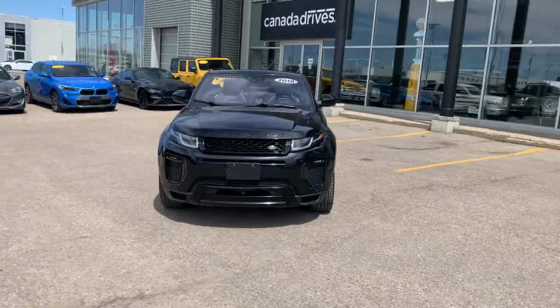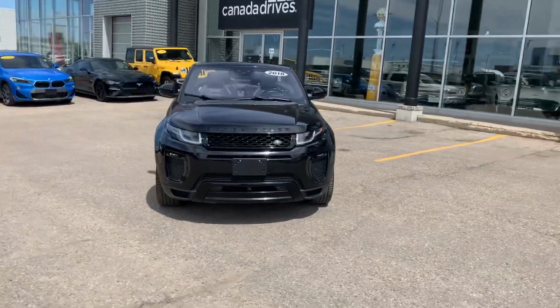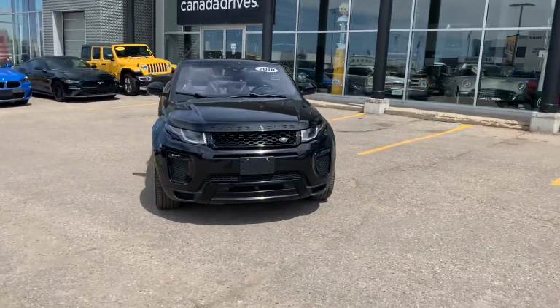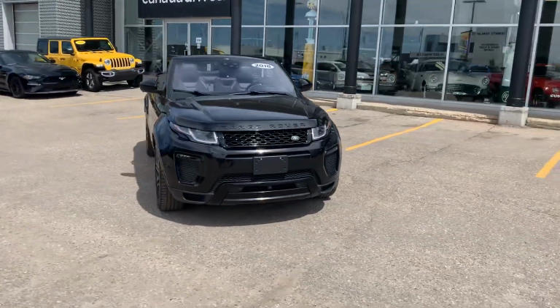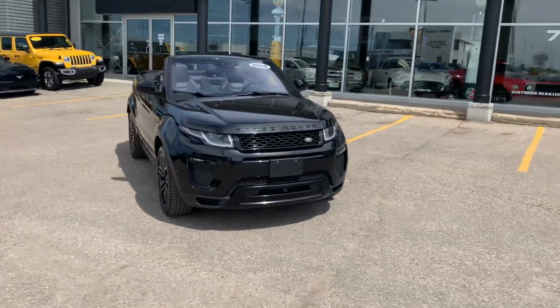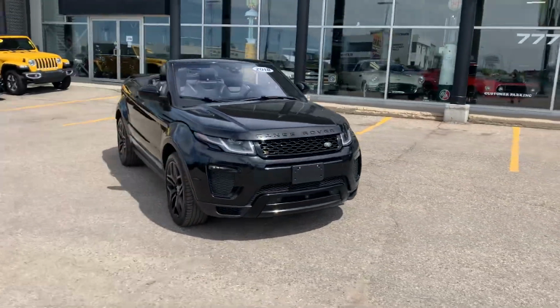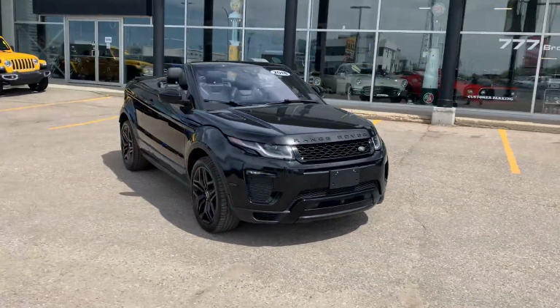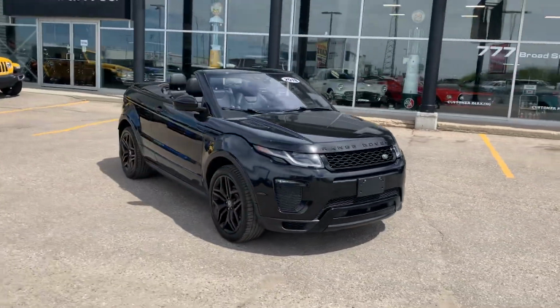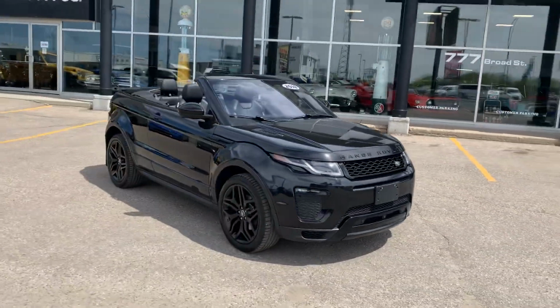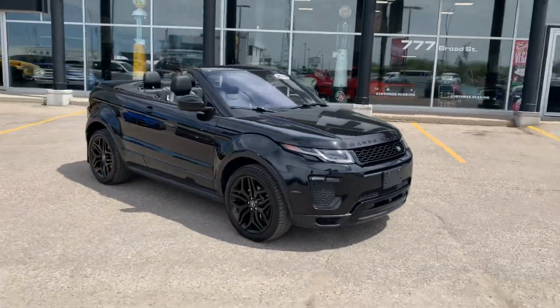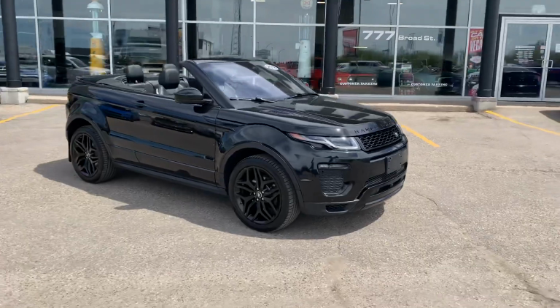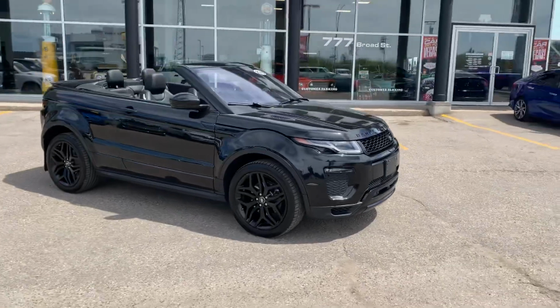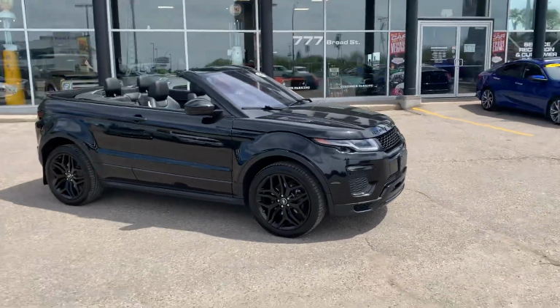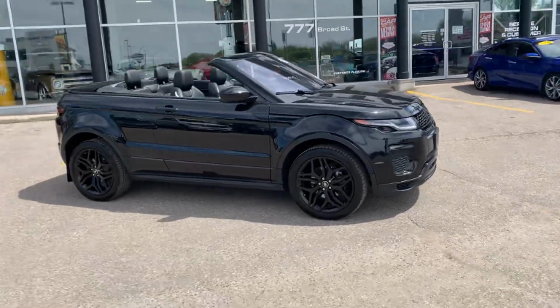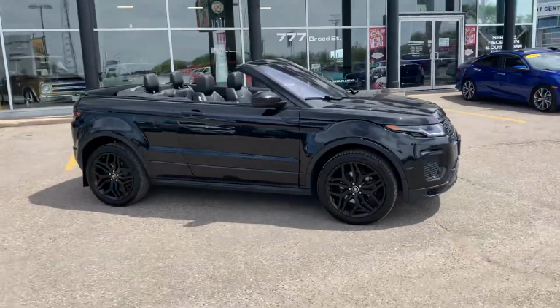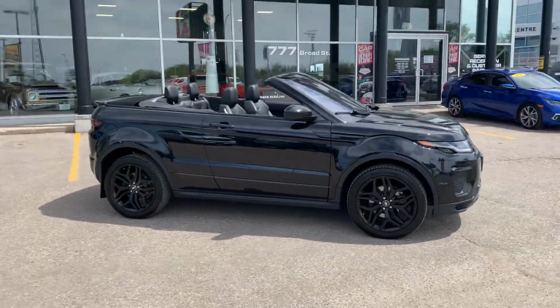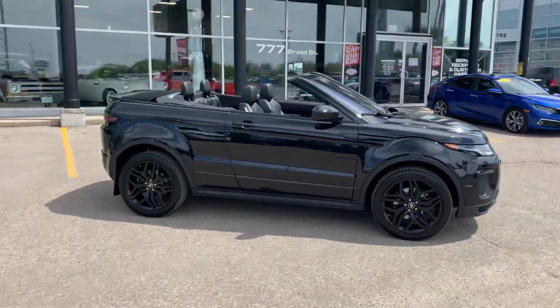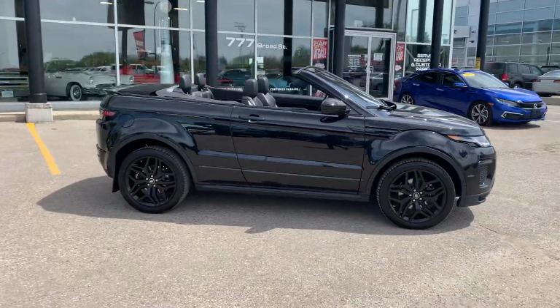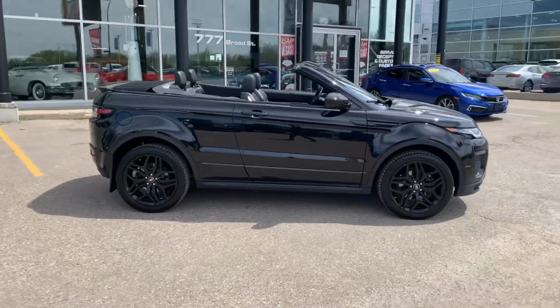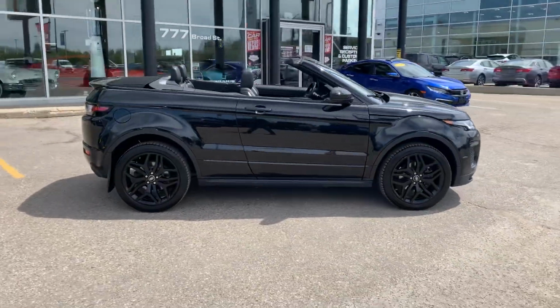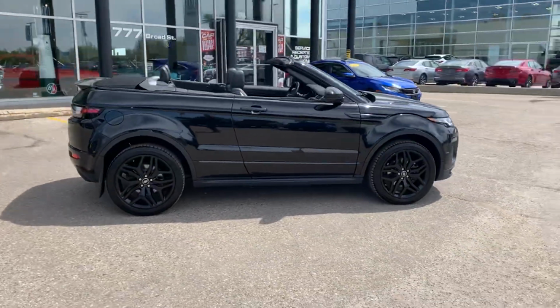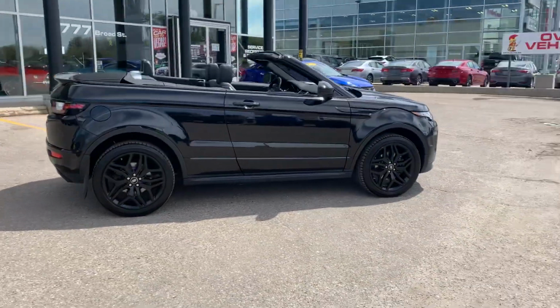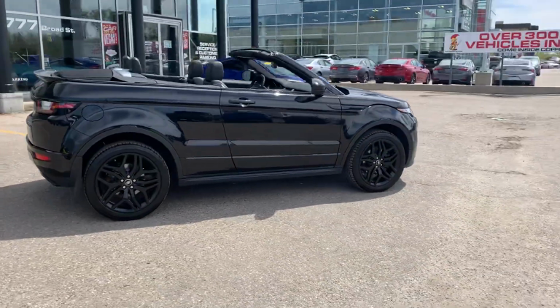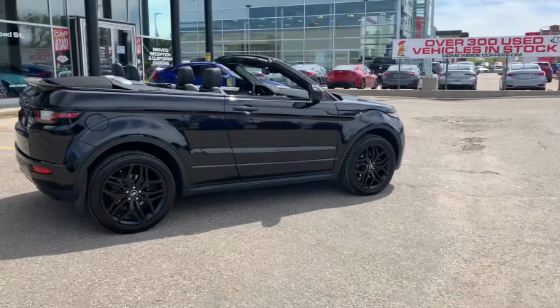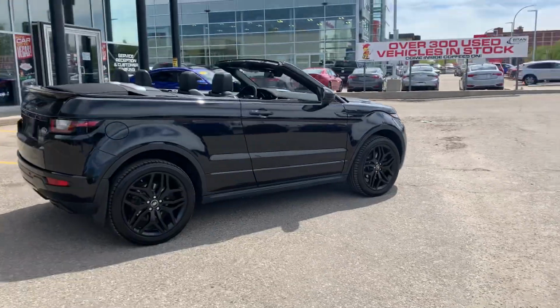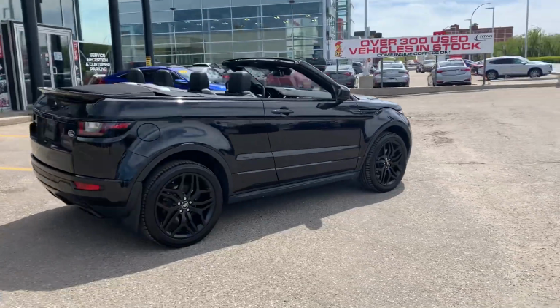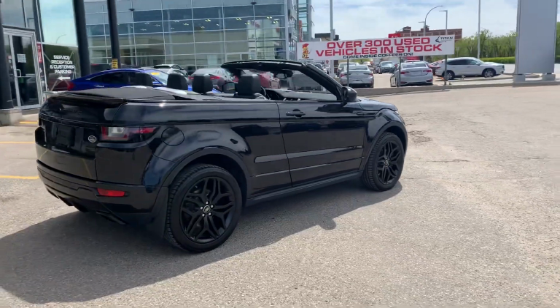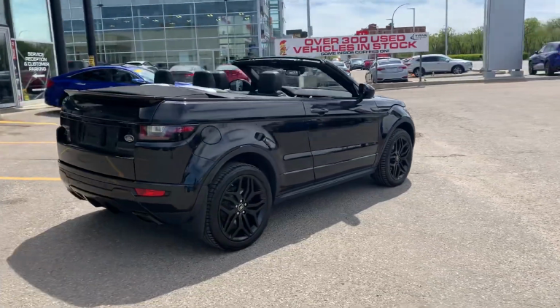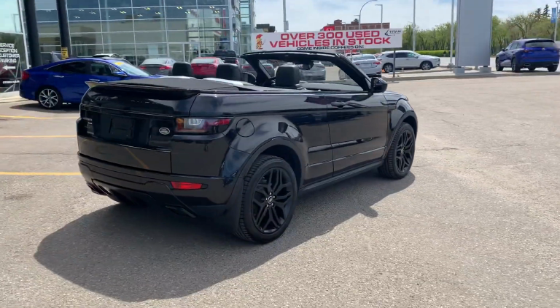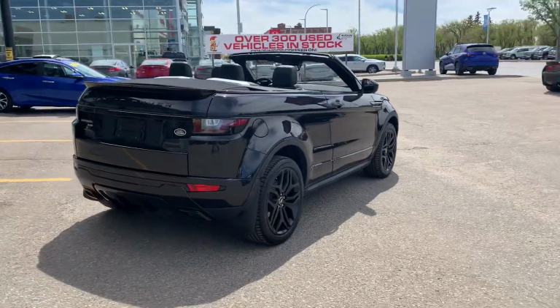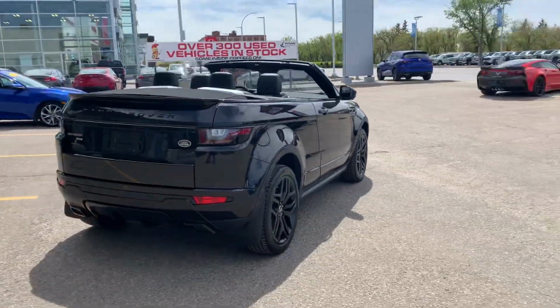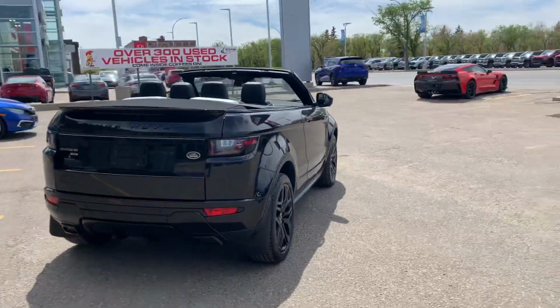Hey, it's Mike here from Titan Auto. Thanks for reaching out about this beautiful Range Rover Evoque convertible — one of the most unique vehicles I've had the opportunity to have on my lot, and we're known for having the most unique lot out there.